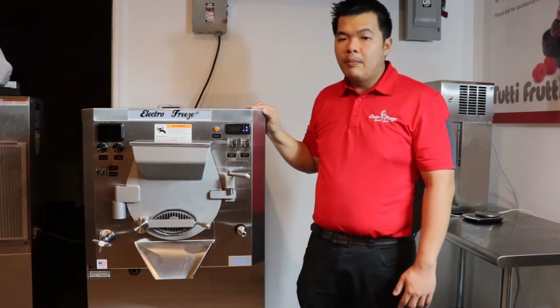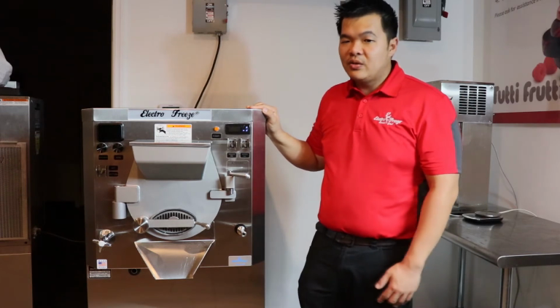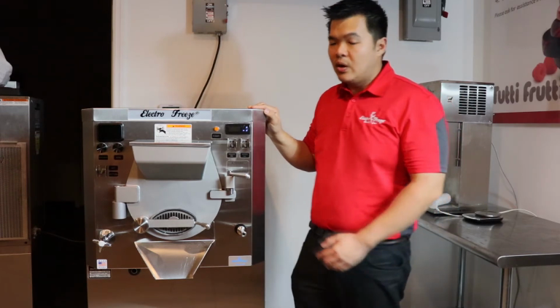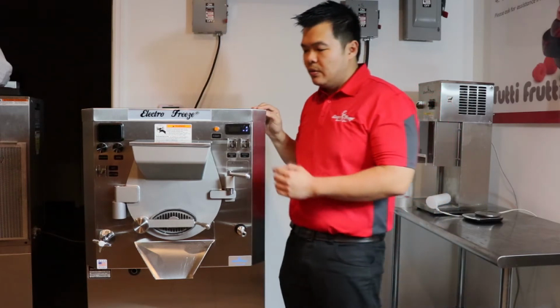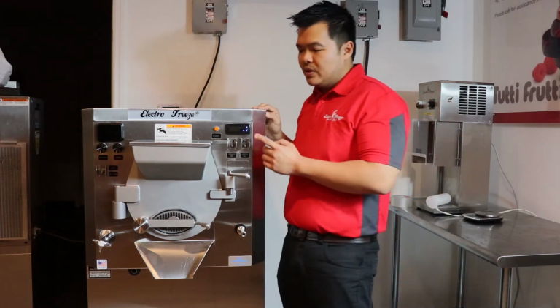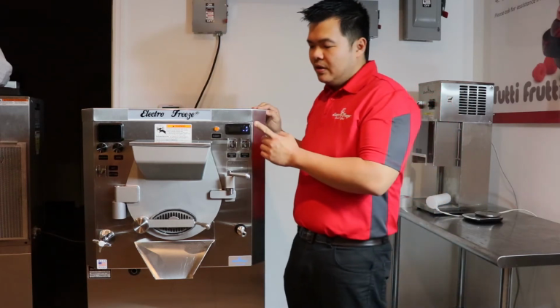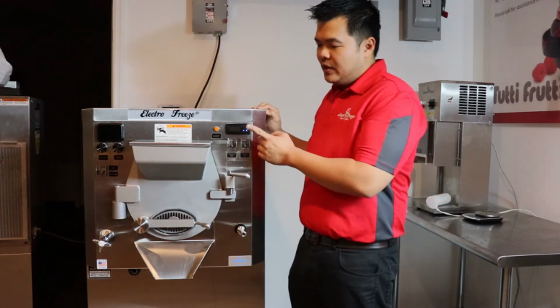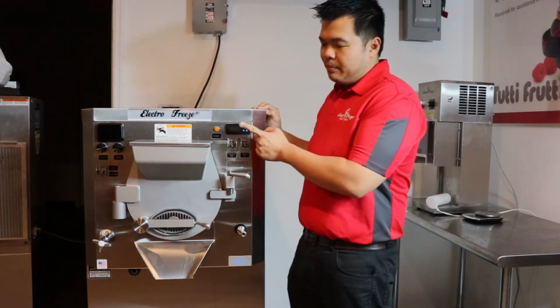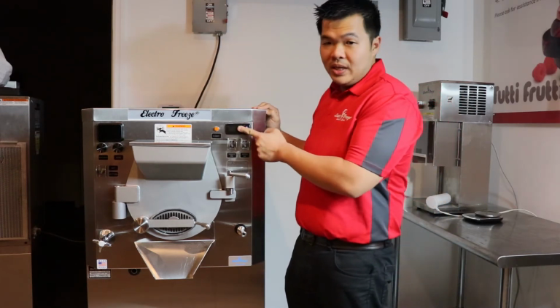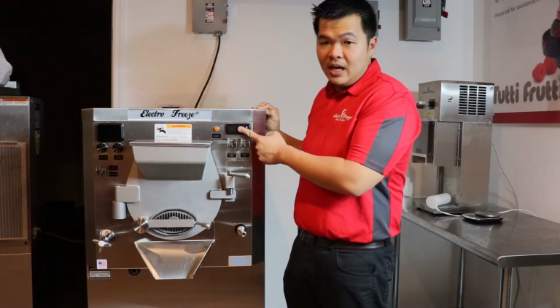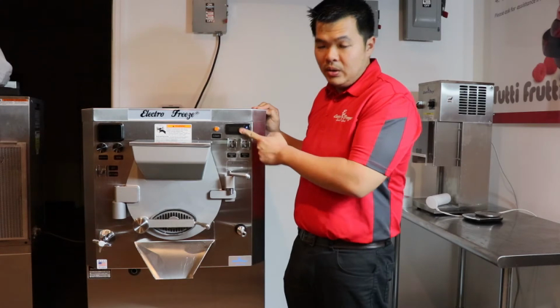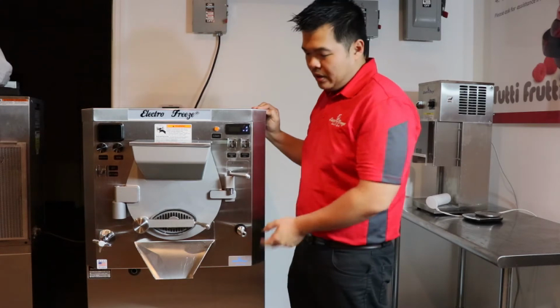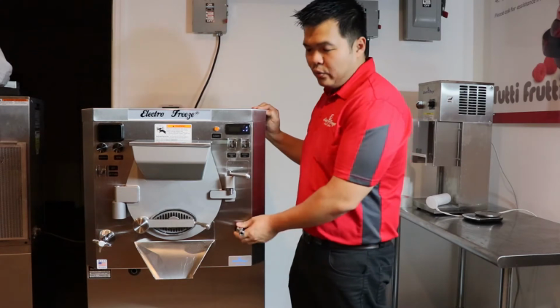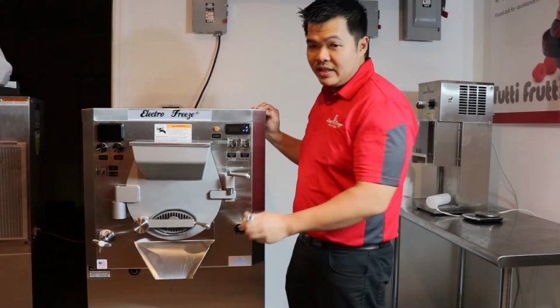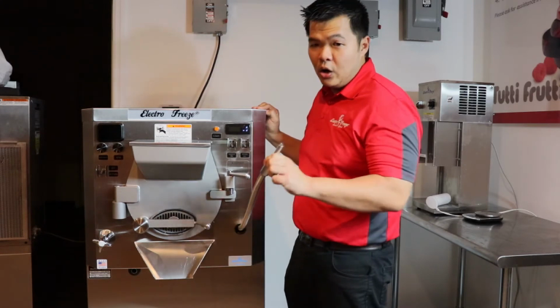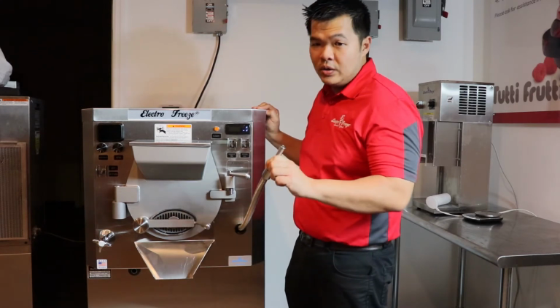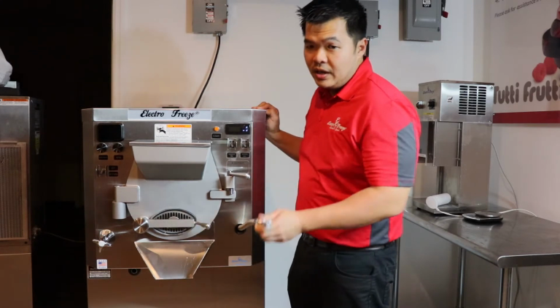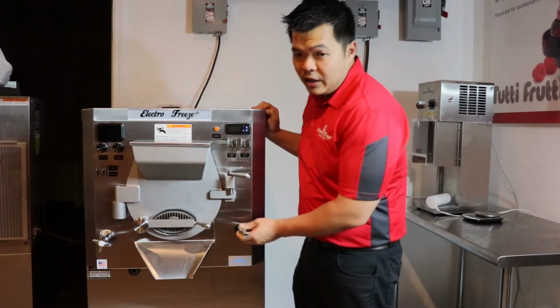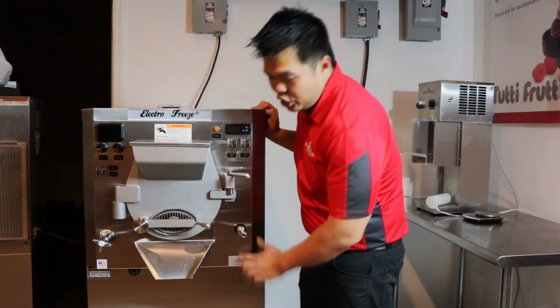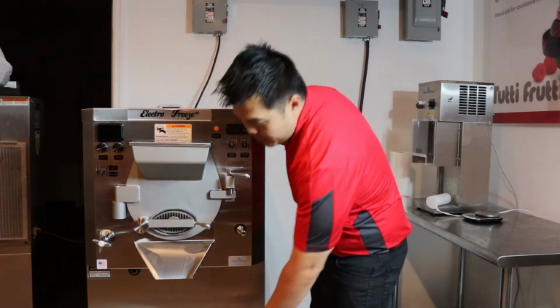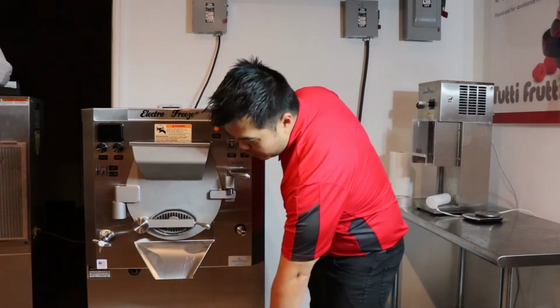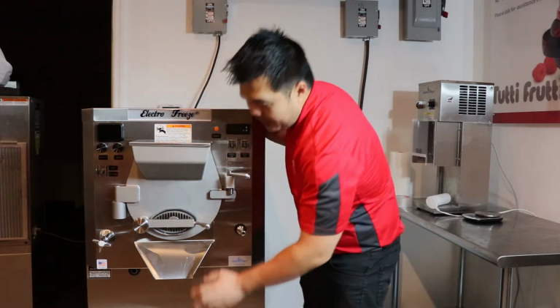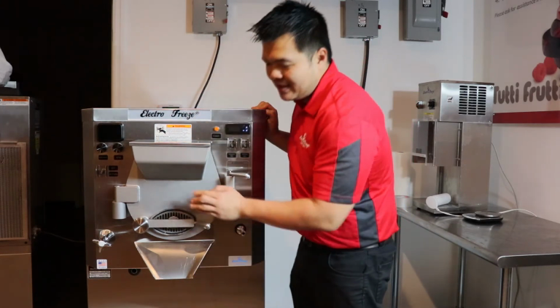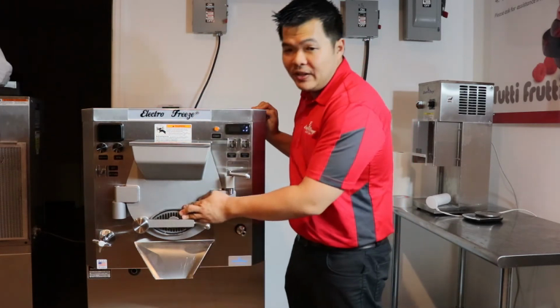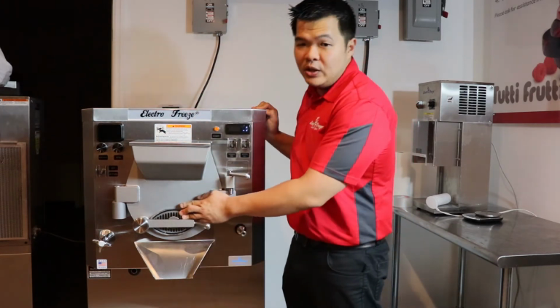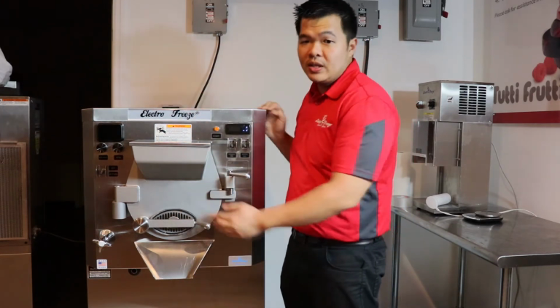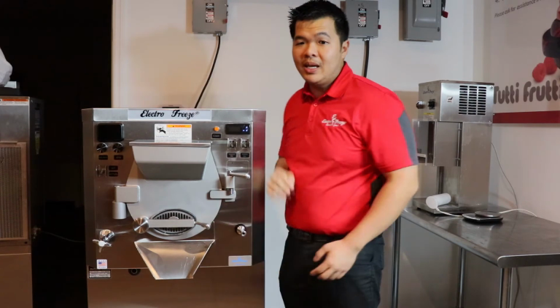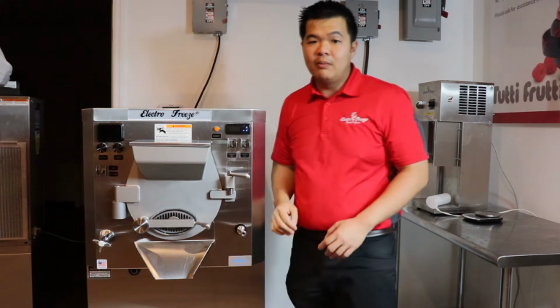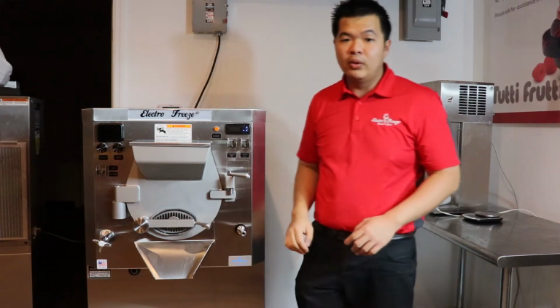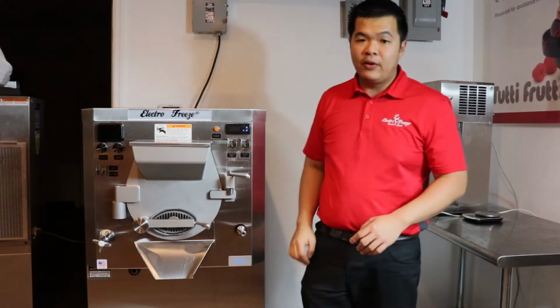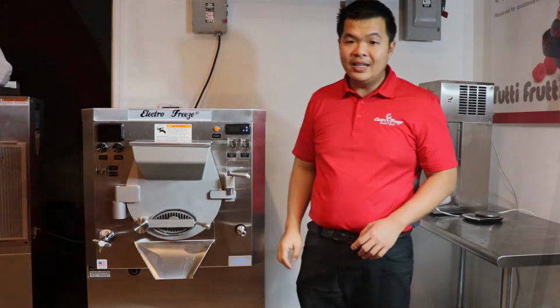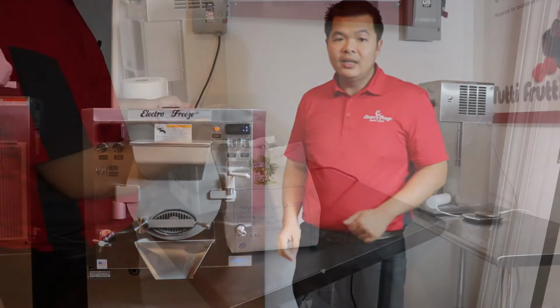Our batch freezer also features a built-in timer, a rinsing nose, an adjustable shelf, and safety features that make it employee friendly.